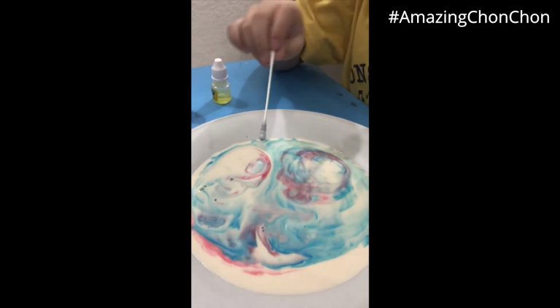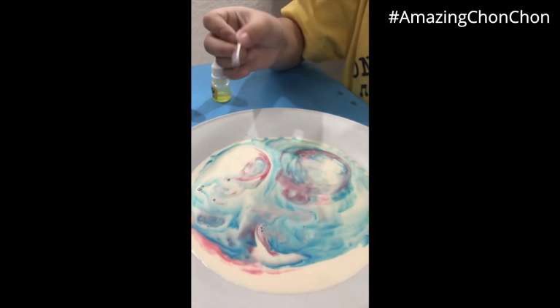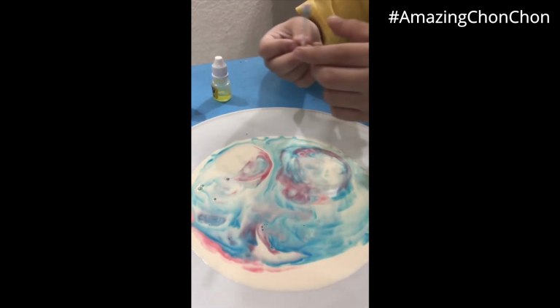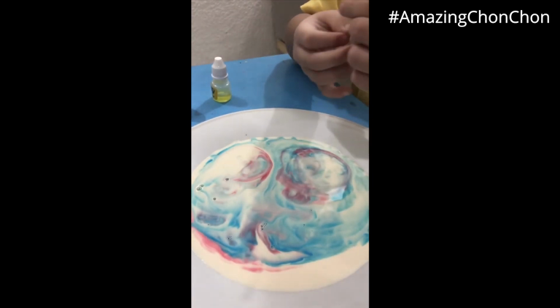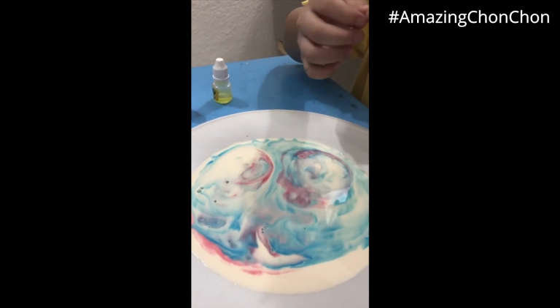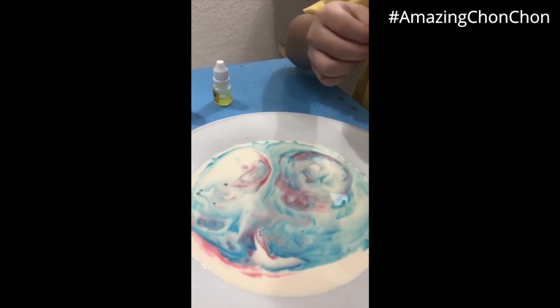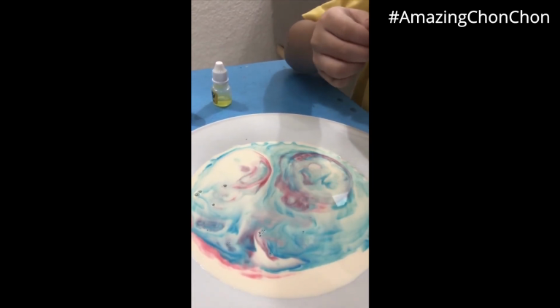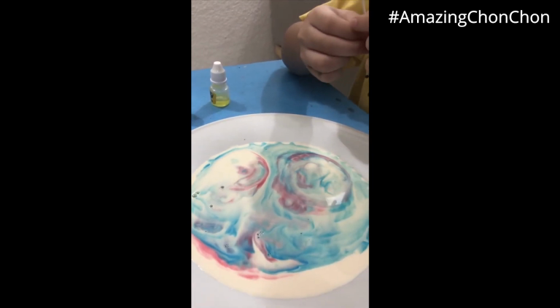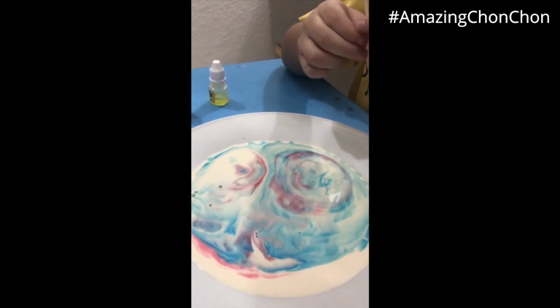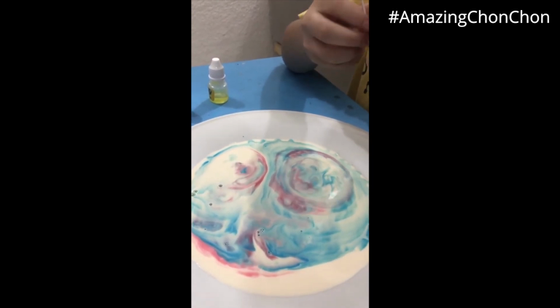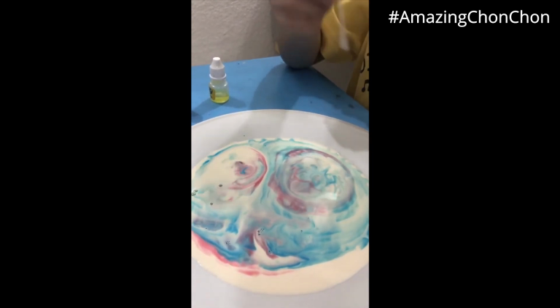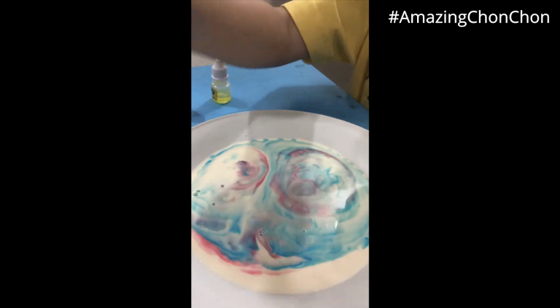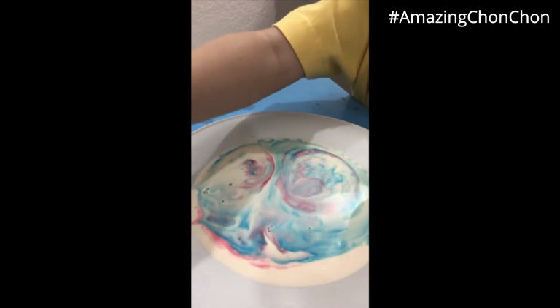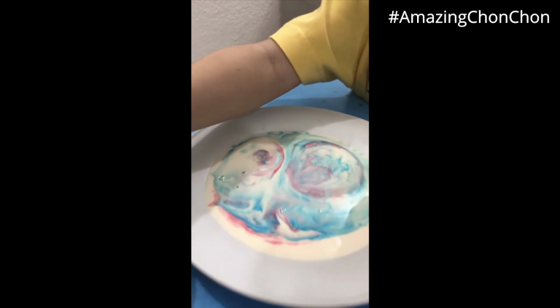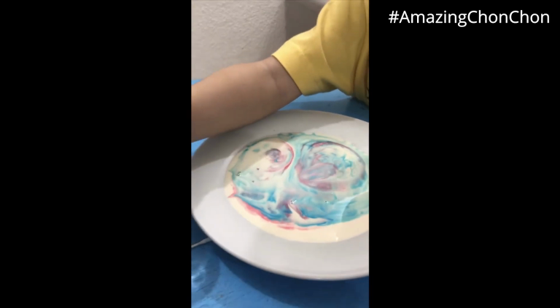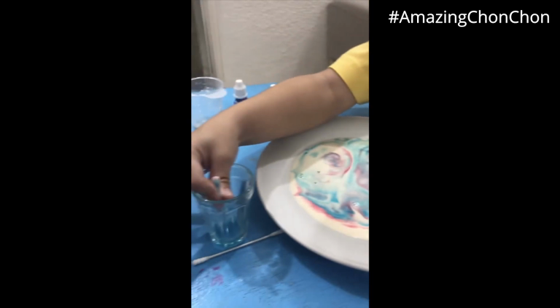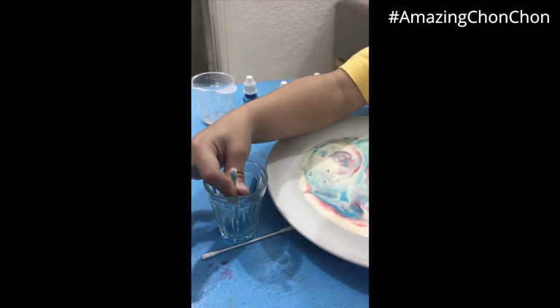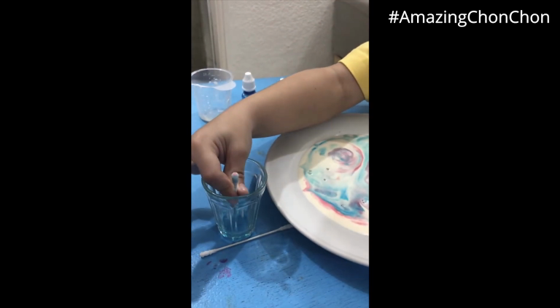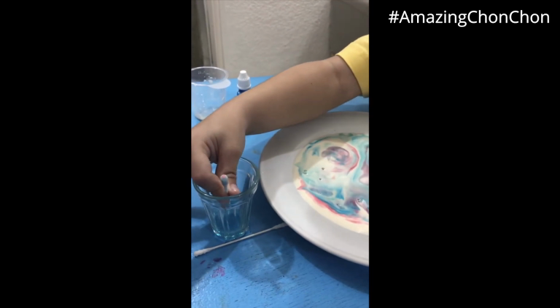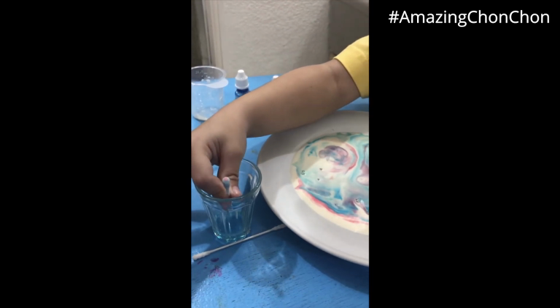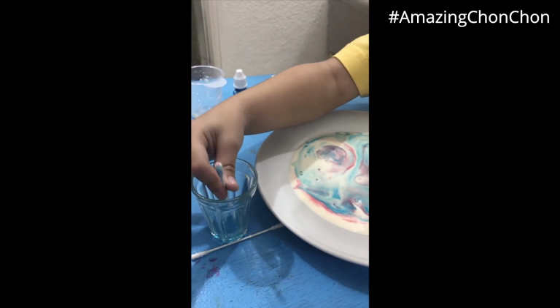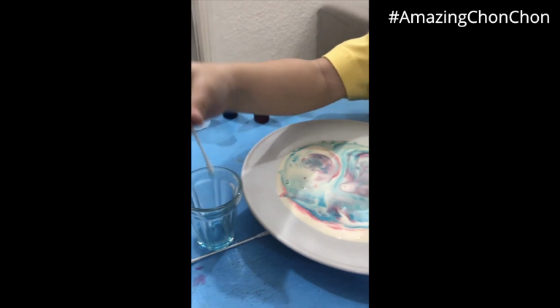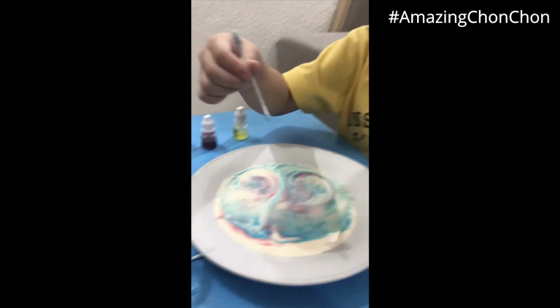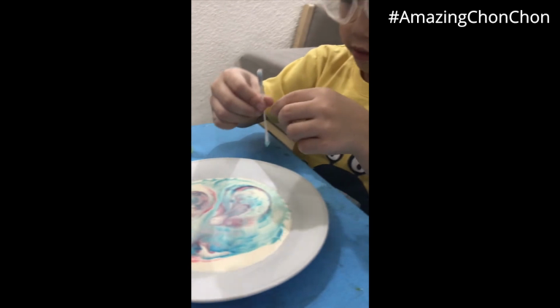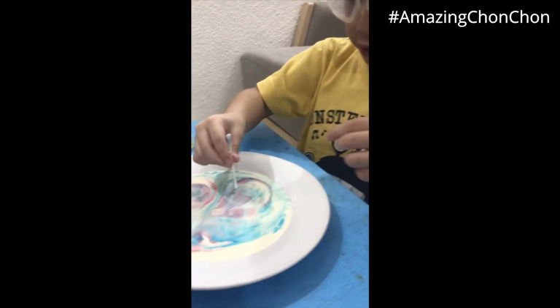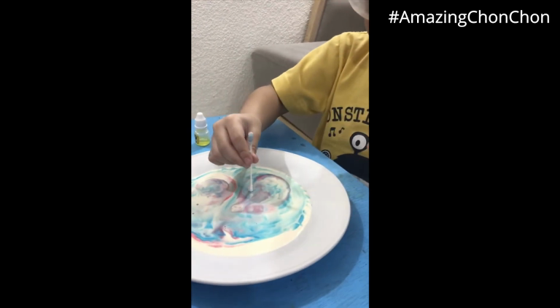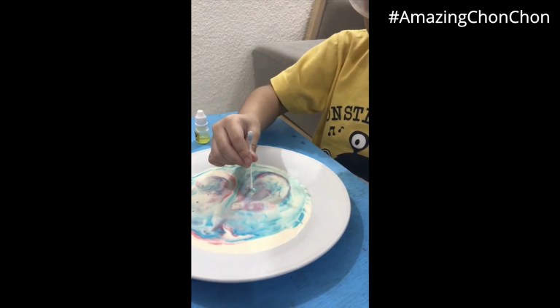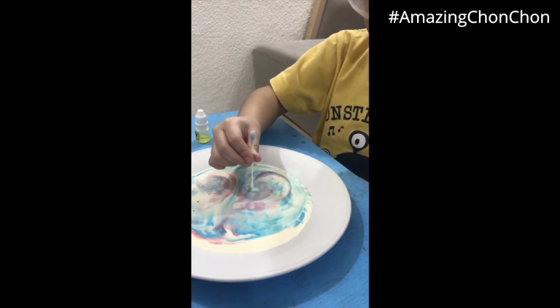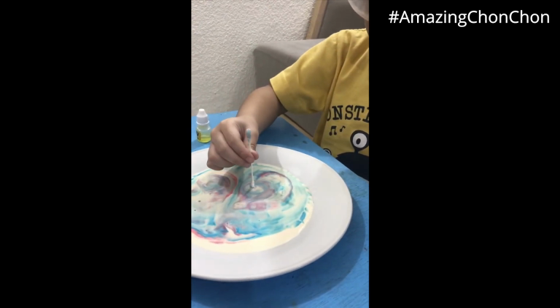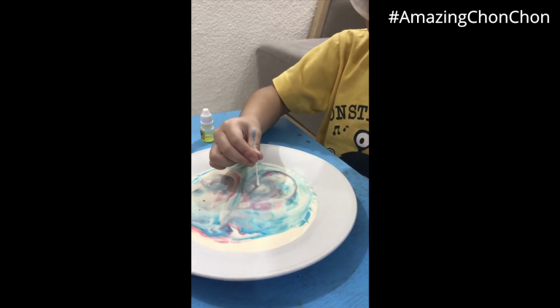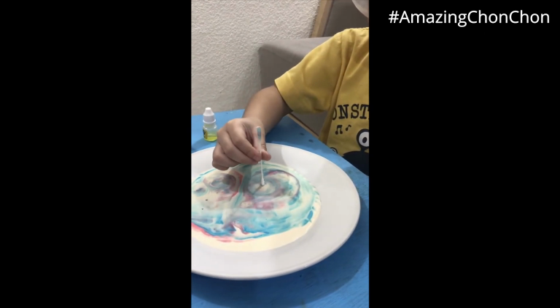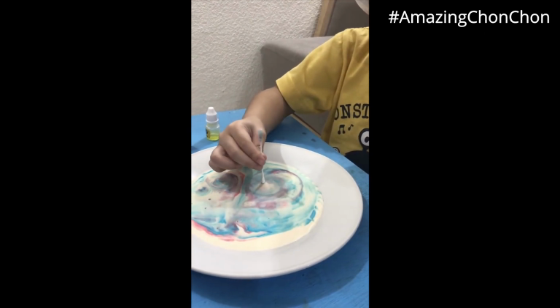Then next. Like this — dip it here, and then do this. Like that.